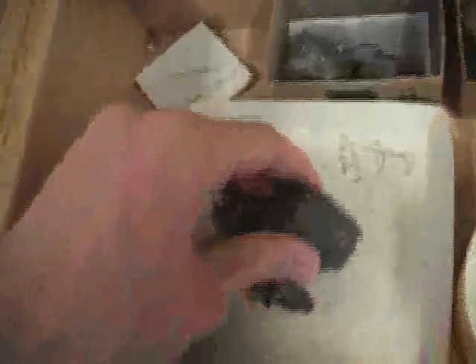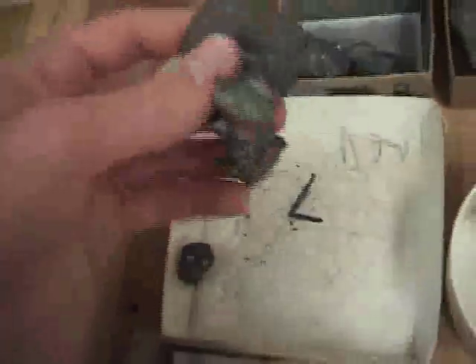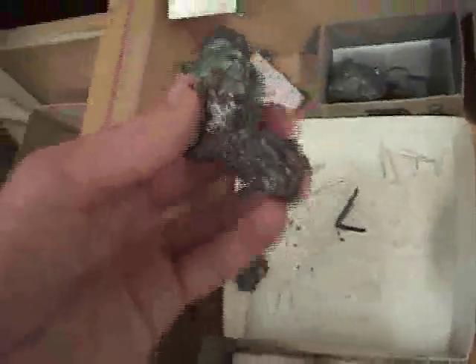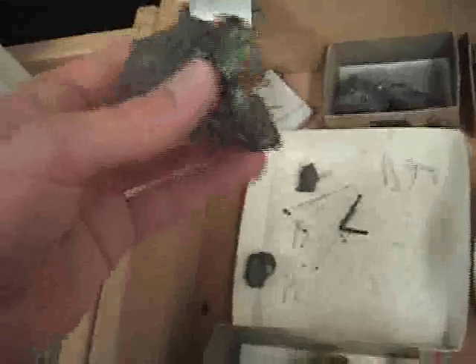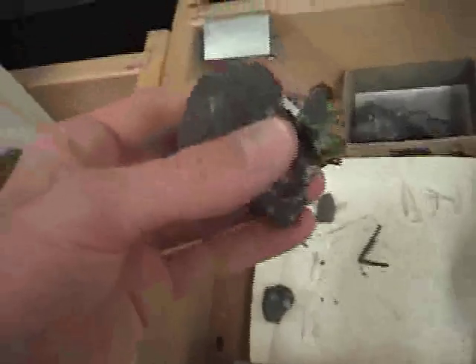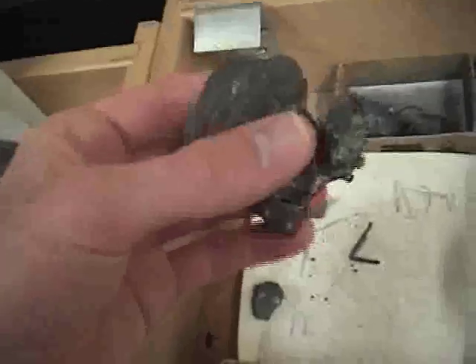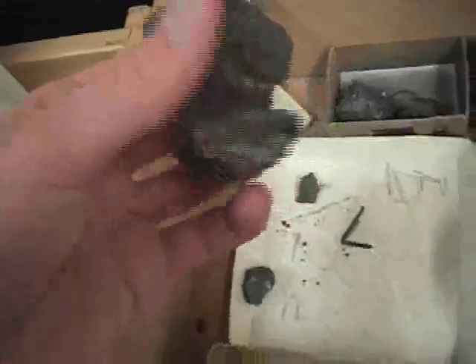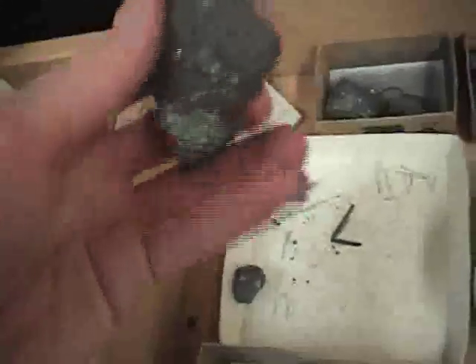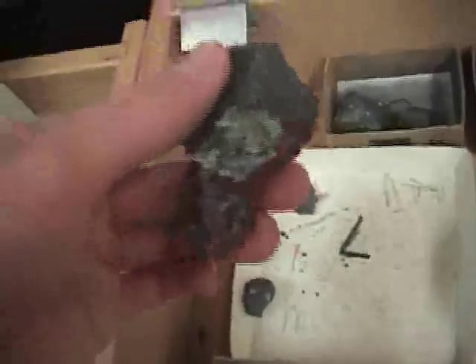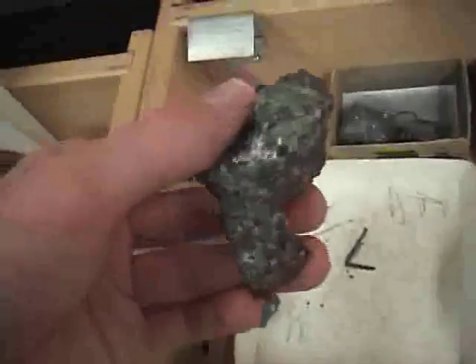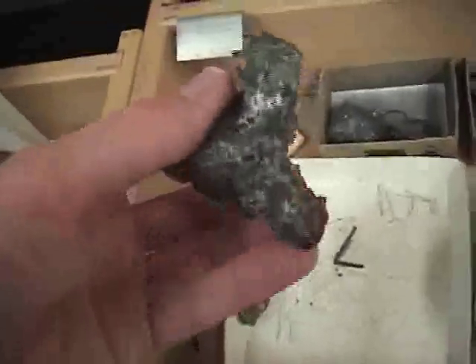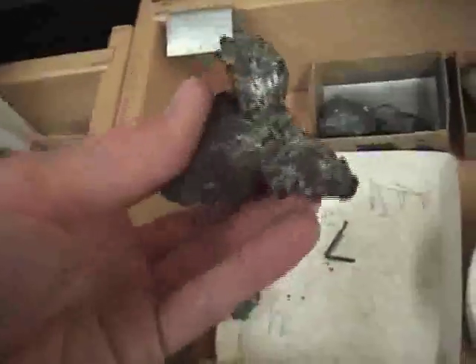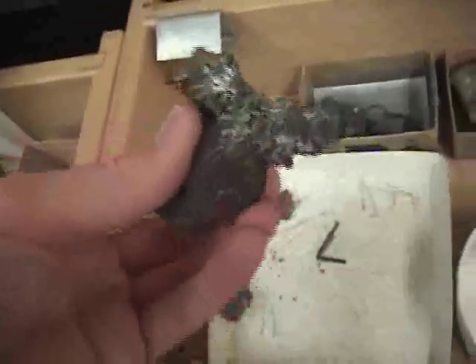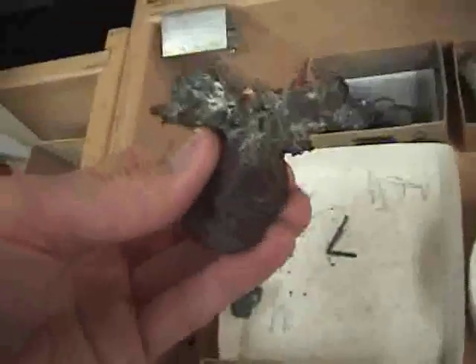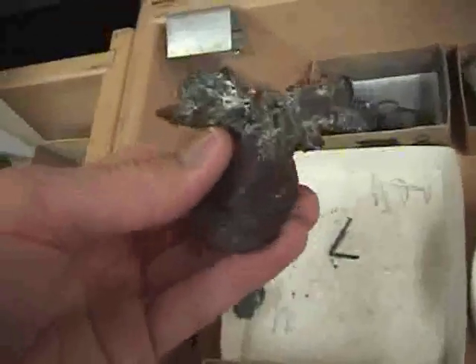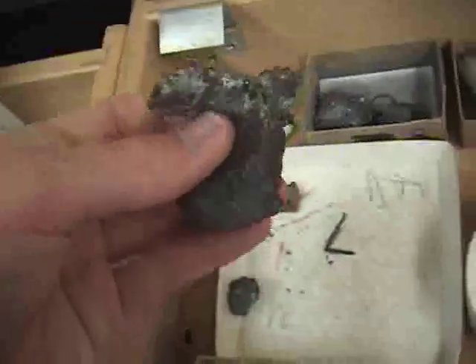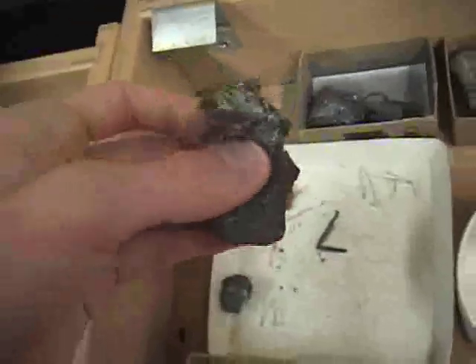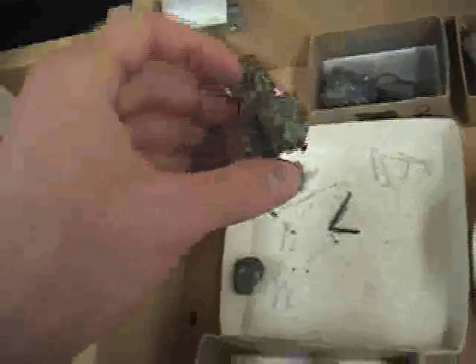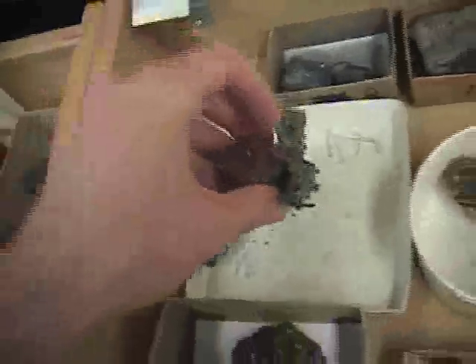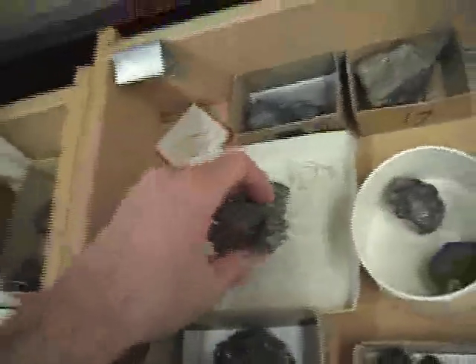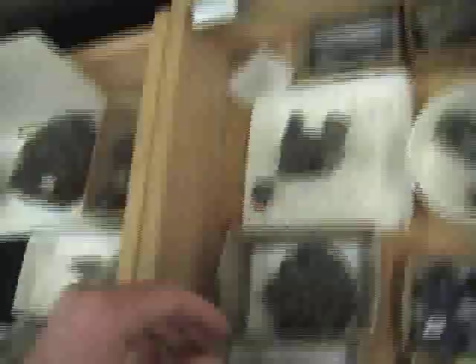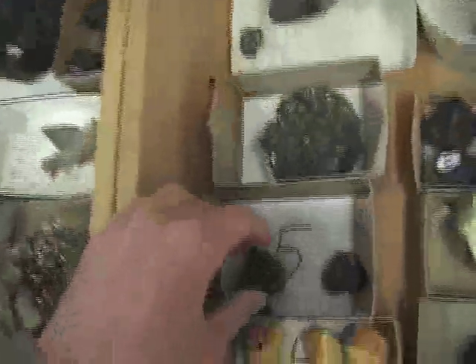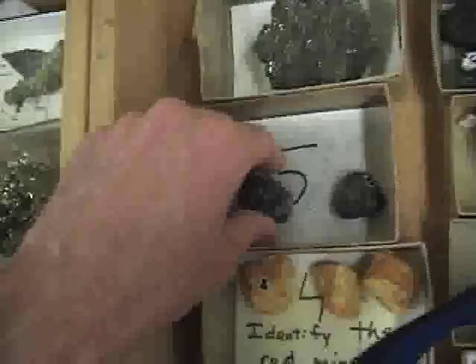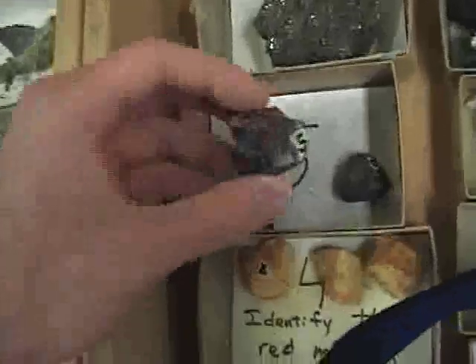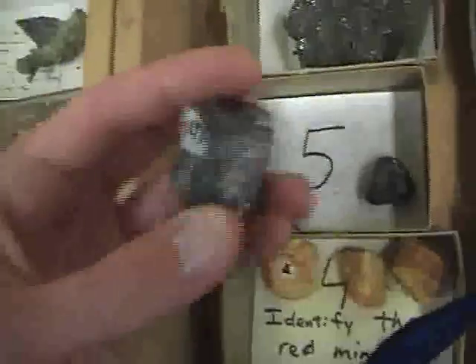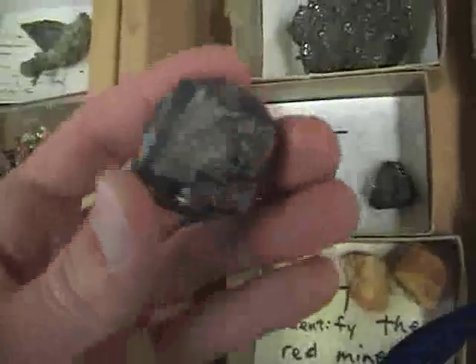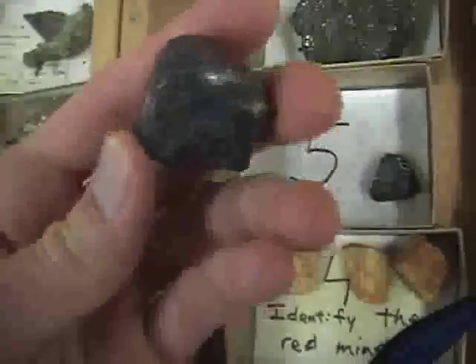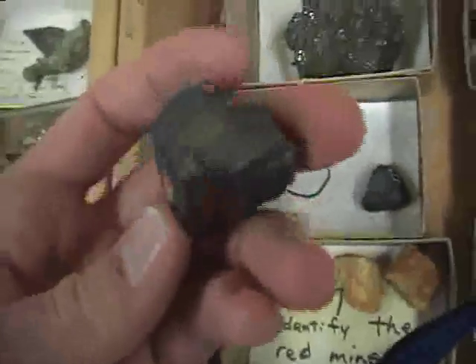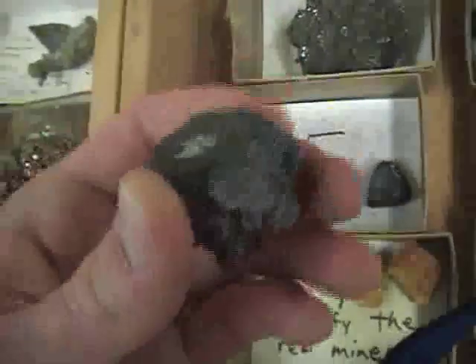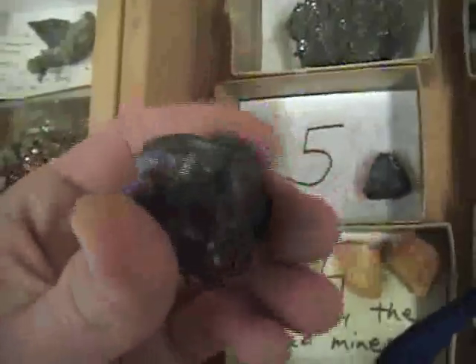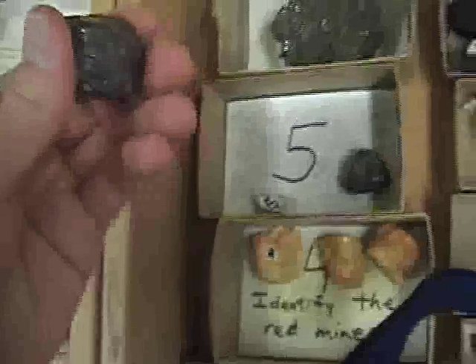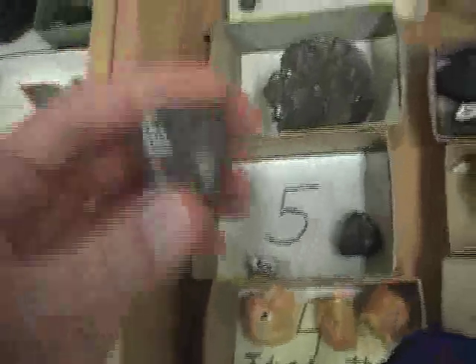Native copper — see the green right there. And we have galena, which is pretty easy — perfect cleavage in three directions.